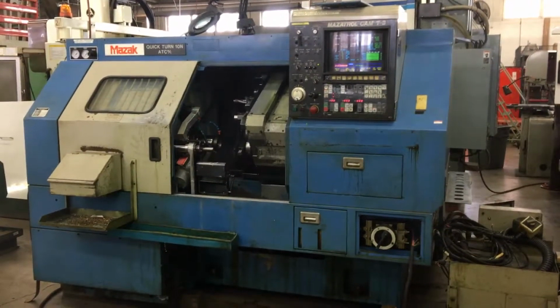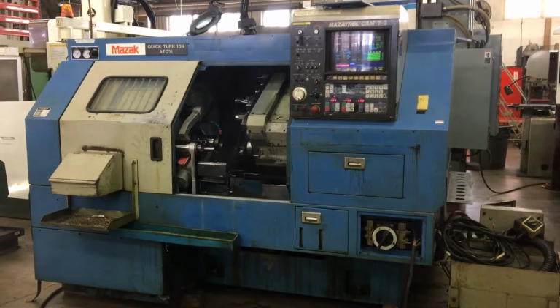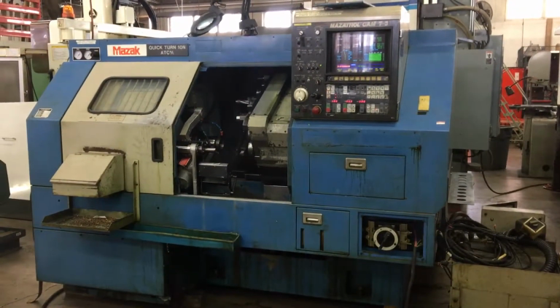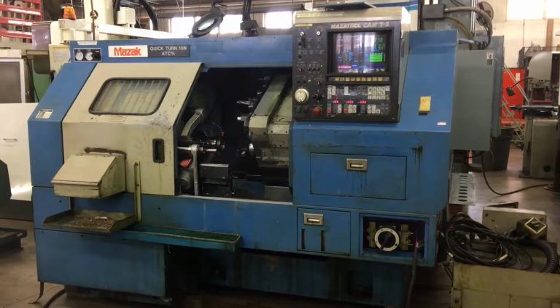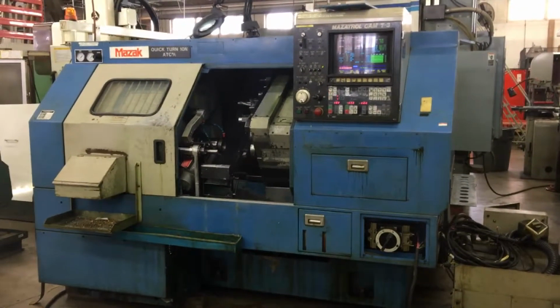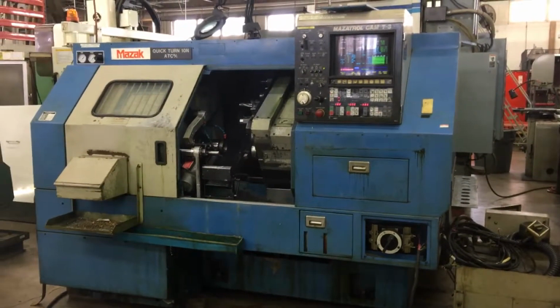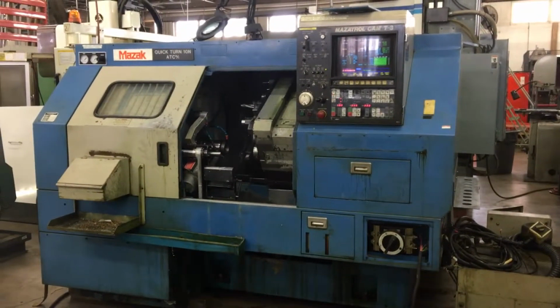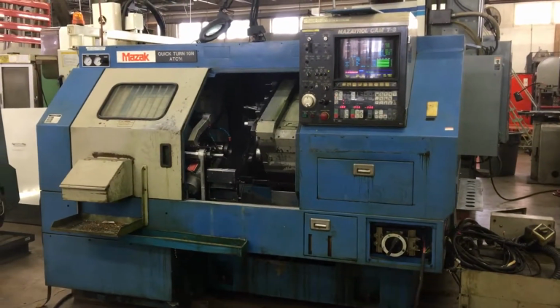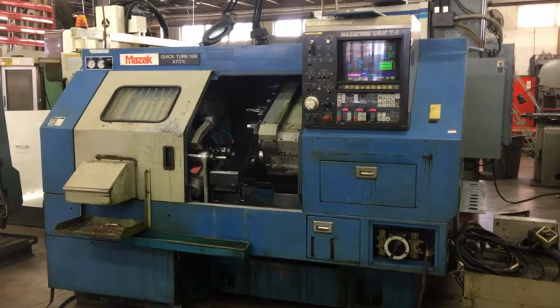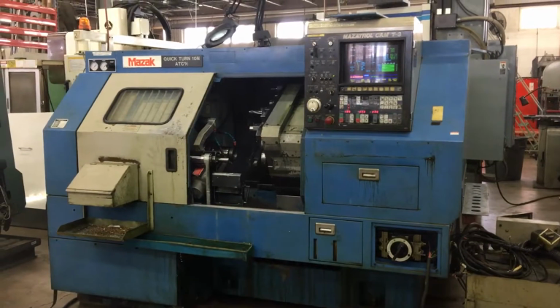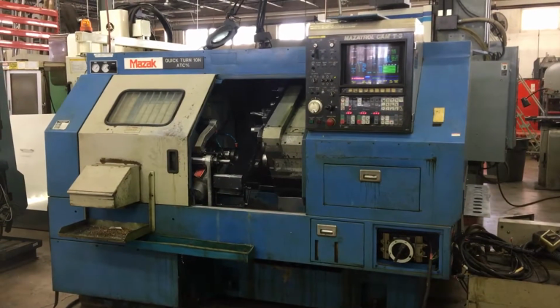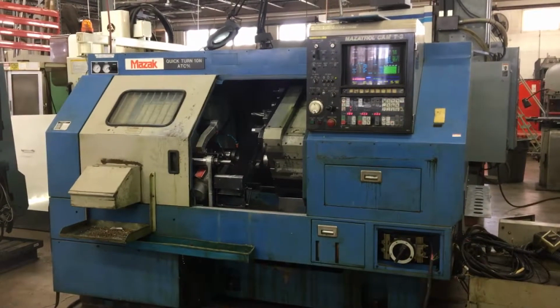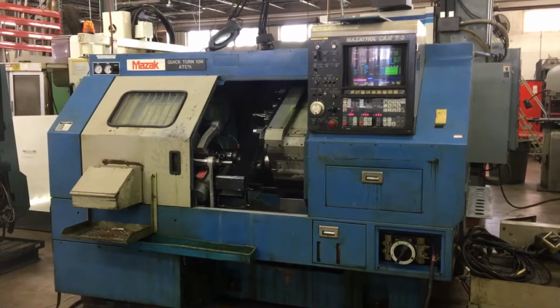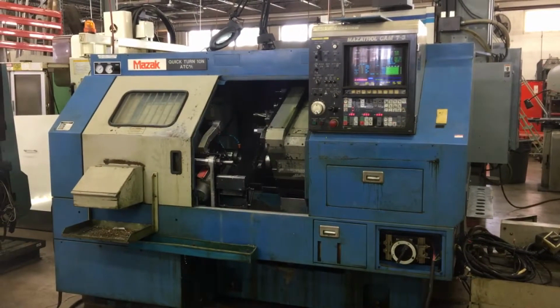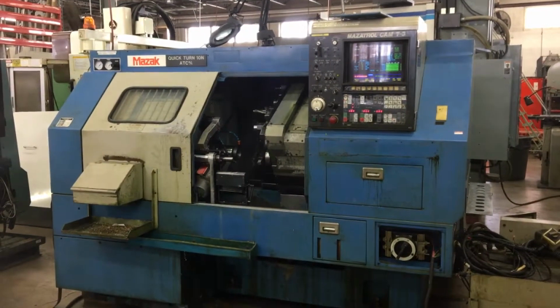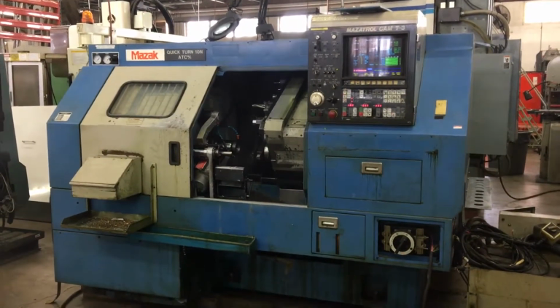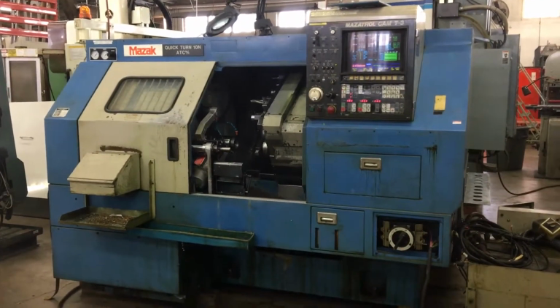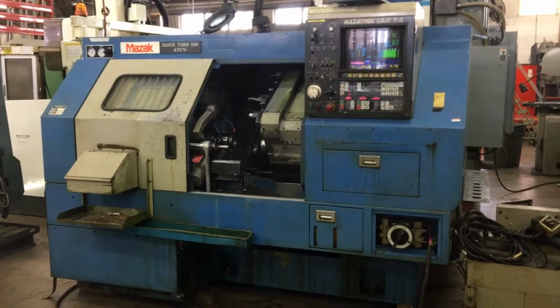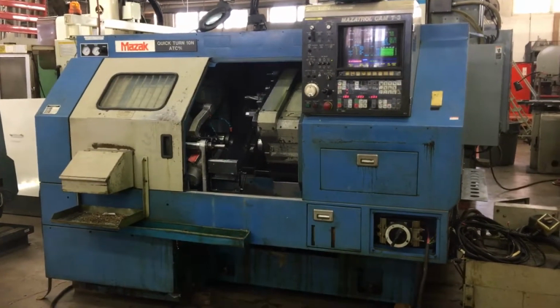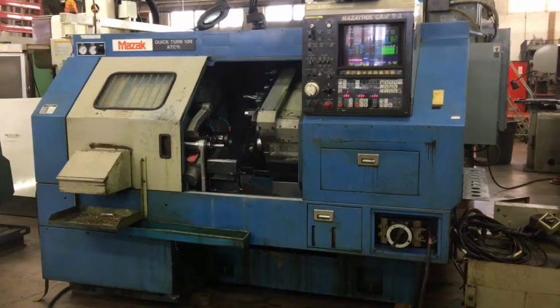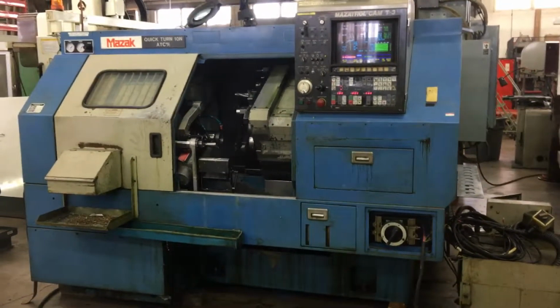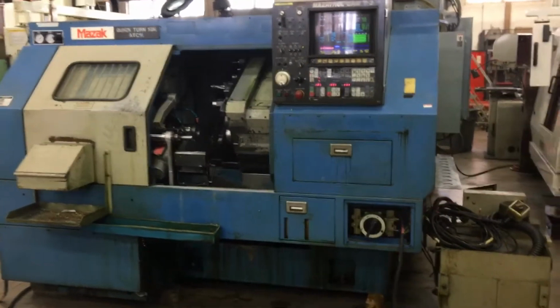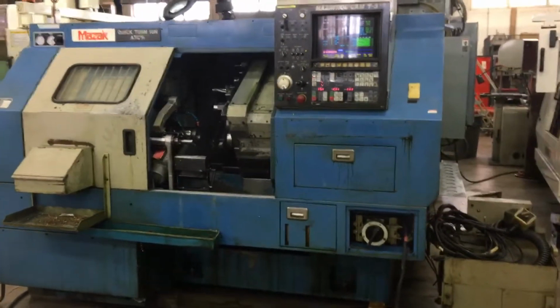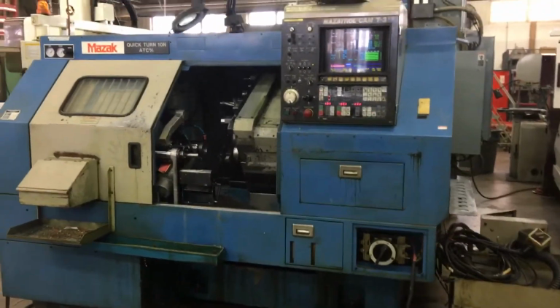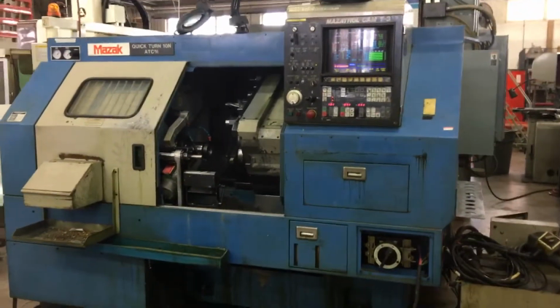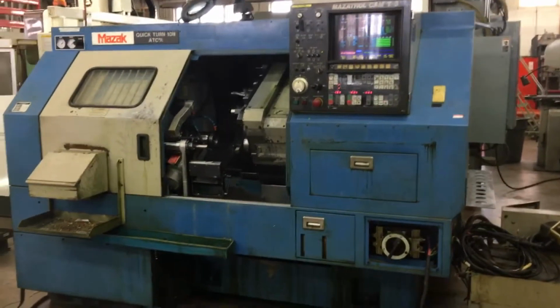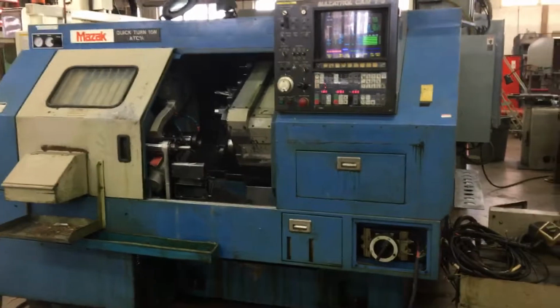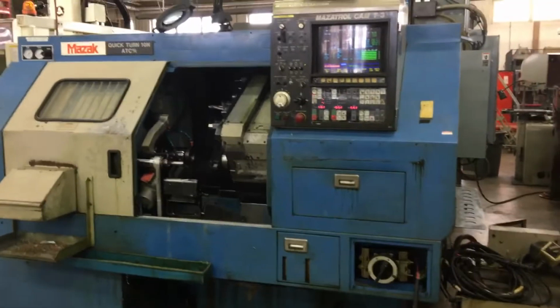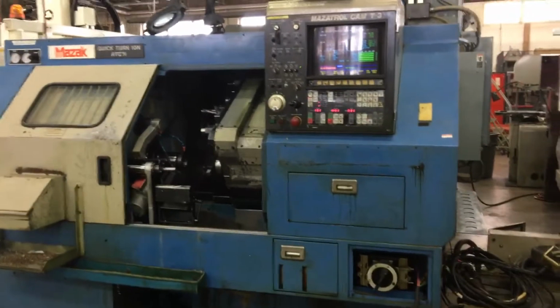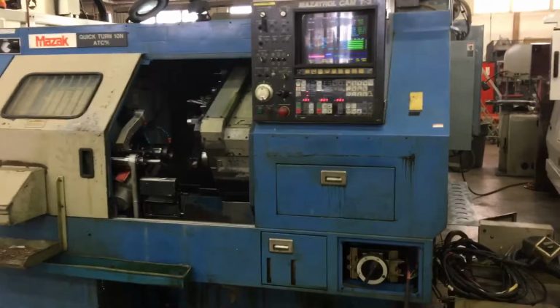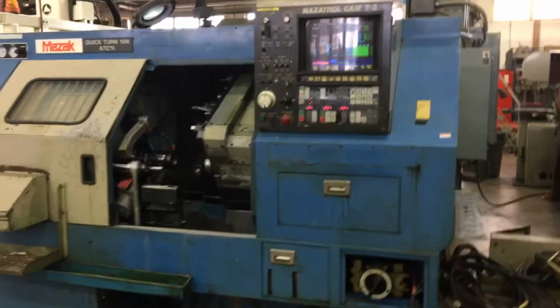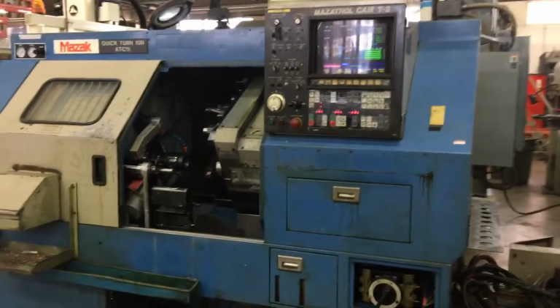Hi, let's take a good look at this Mazak Quick Turn ATC. We're going to go up and take a look at the control first and then walk around the machine.